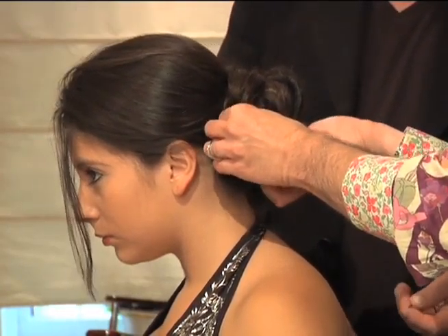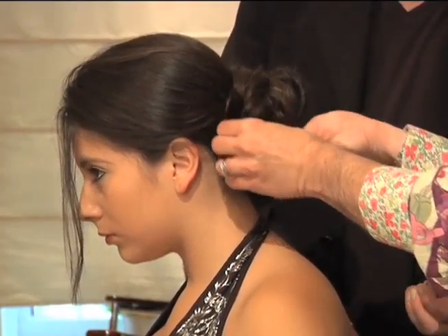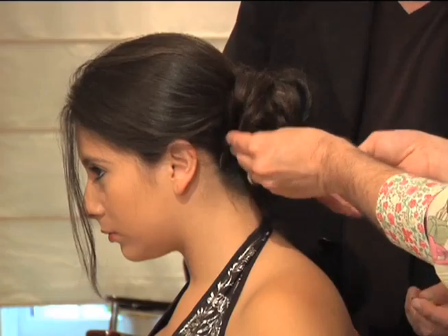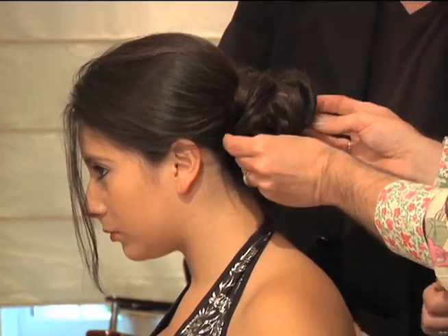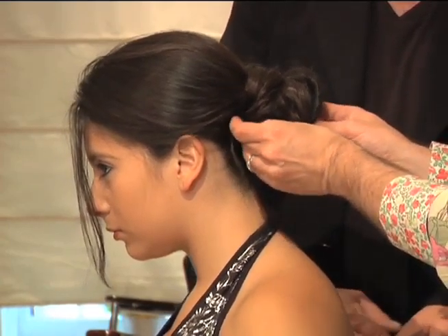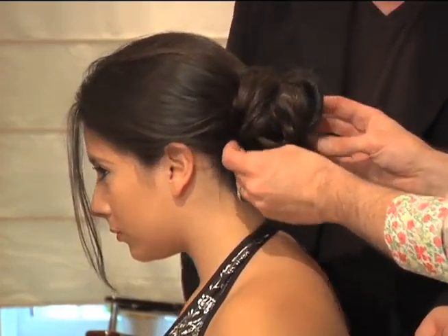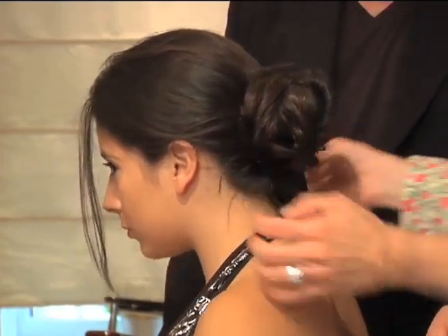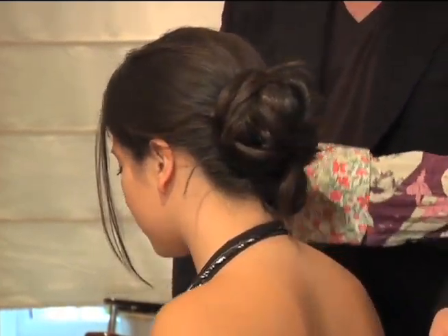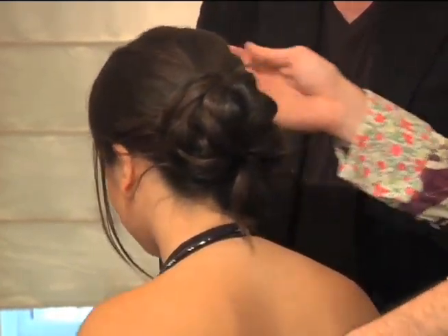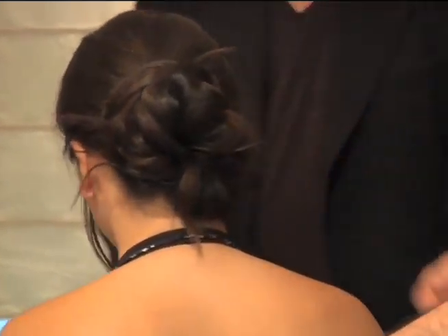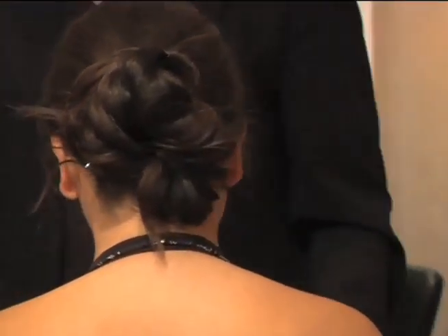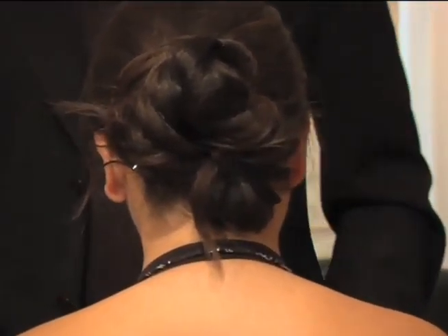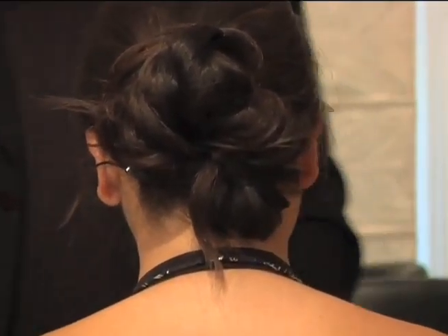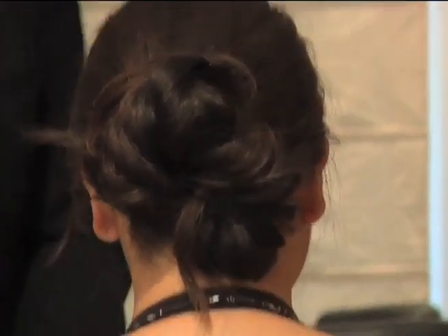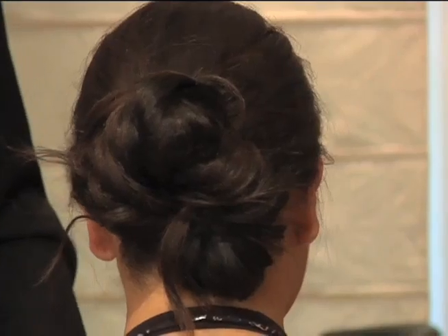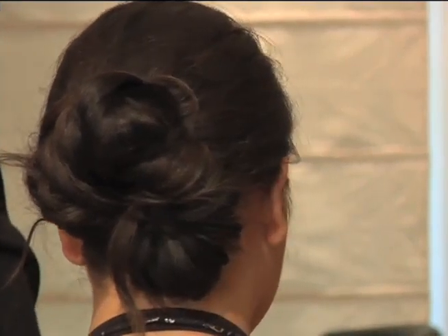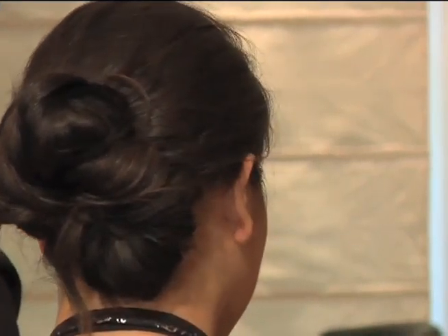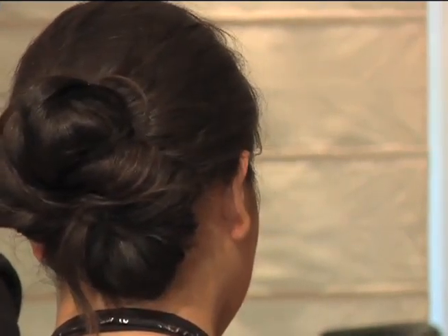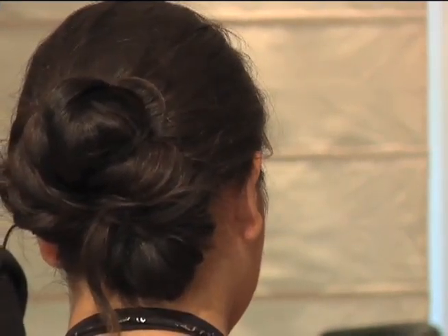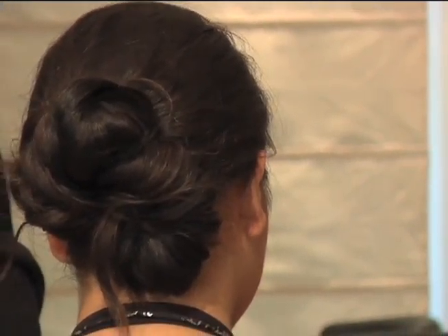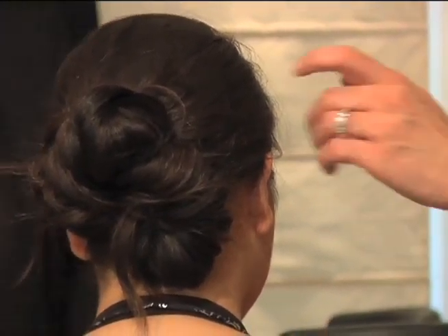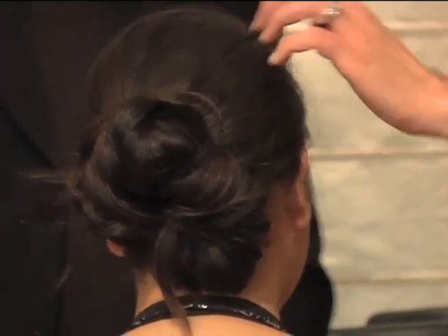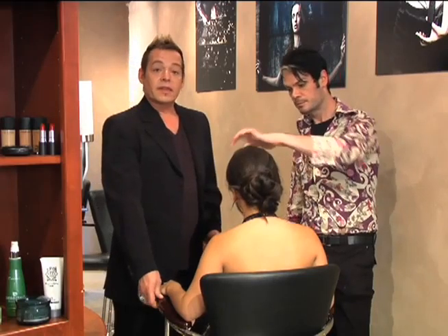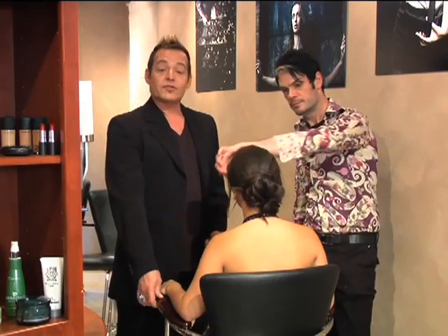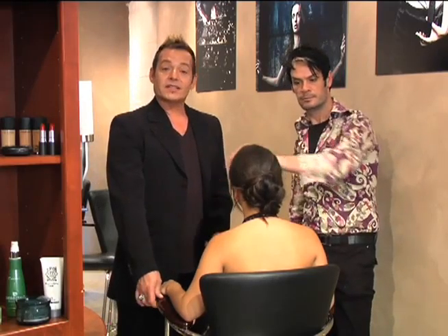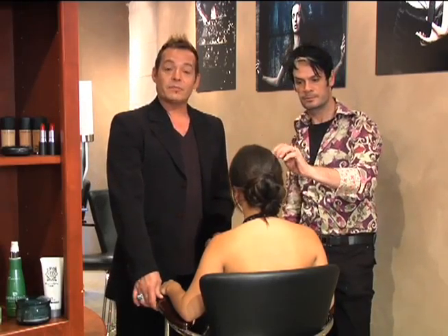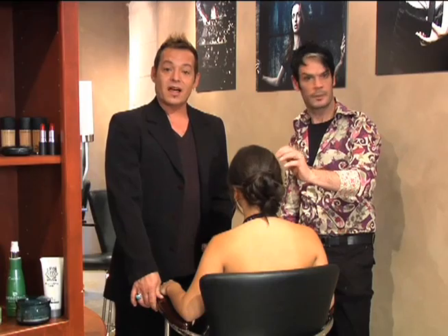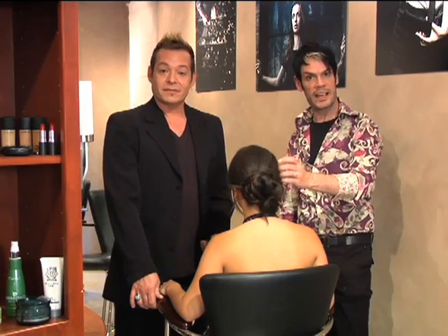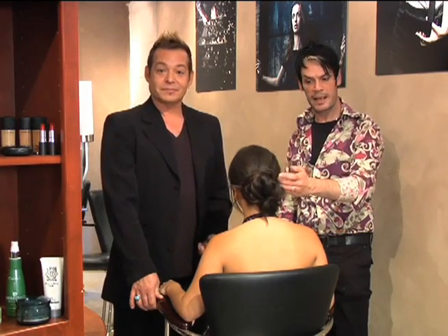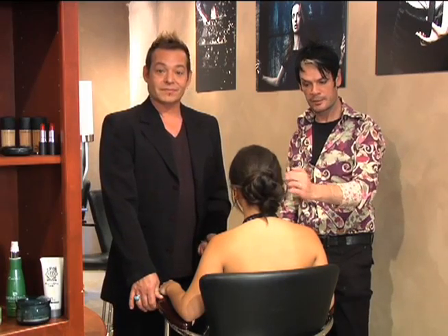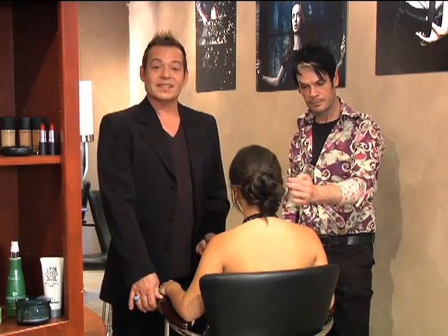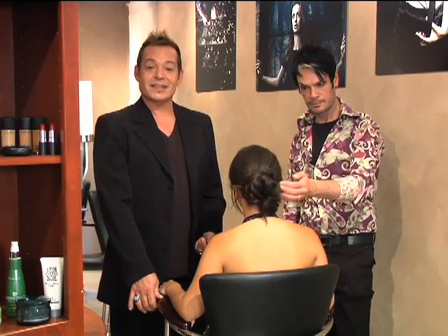And there you have it. Wow, that was really quick and easy — cute, fun, and fast. Thanks for joining us at Freedom Salon, and thanks for downloading. See you next time.